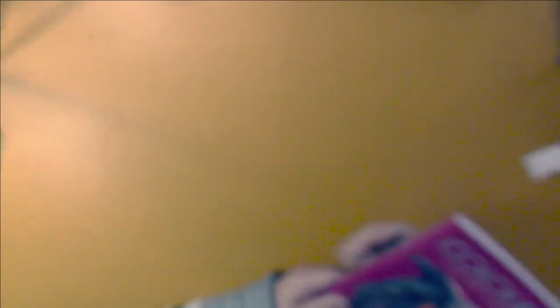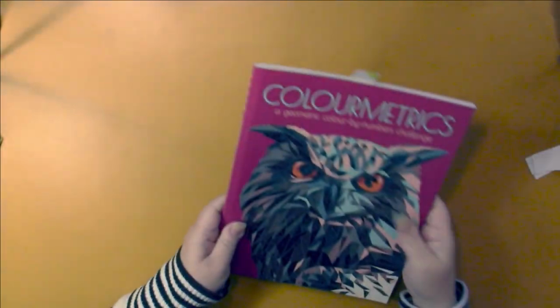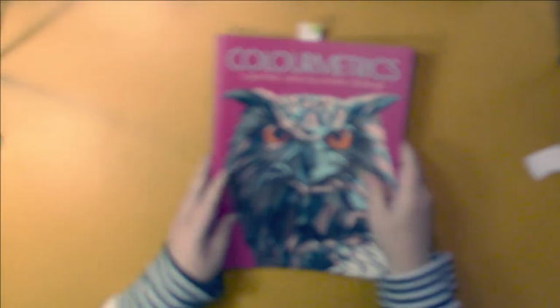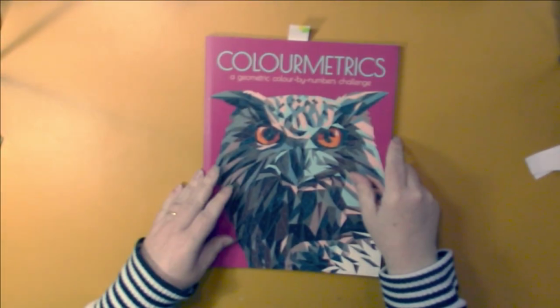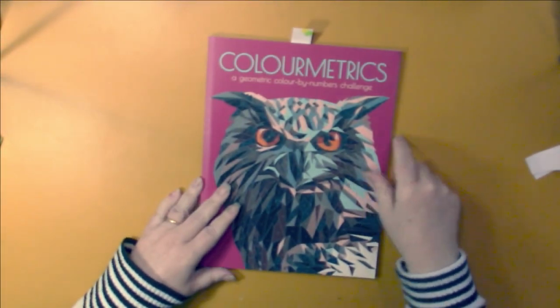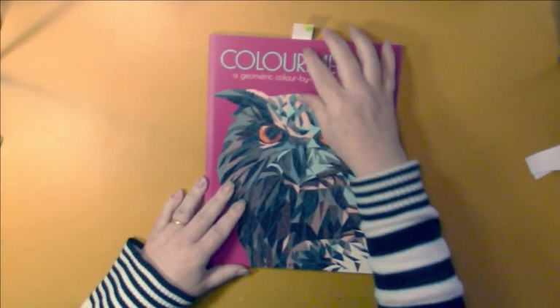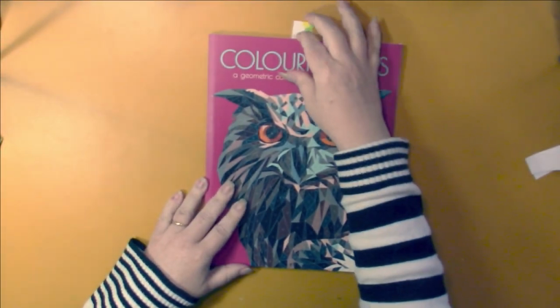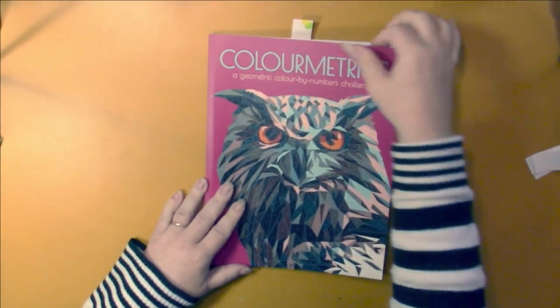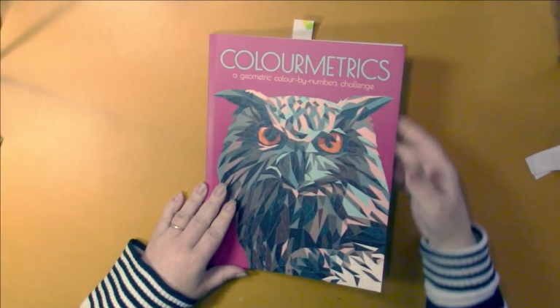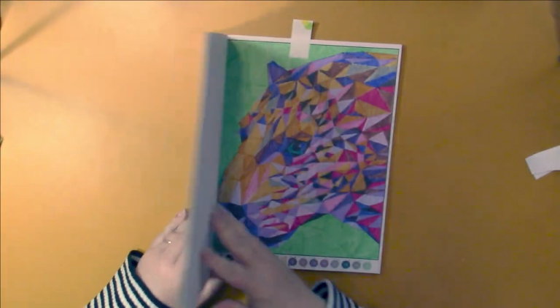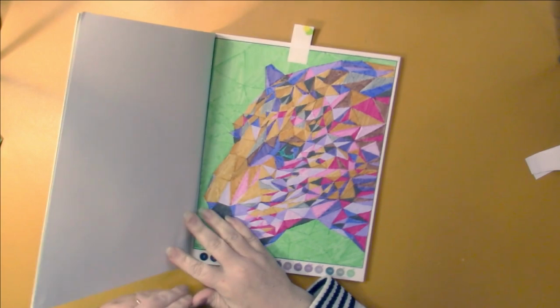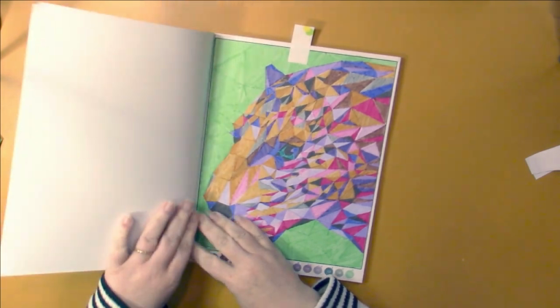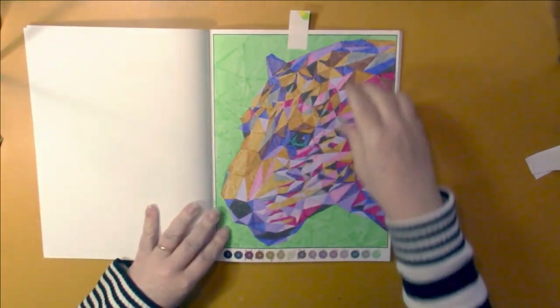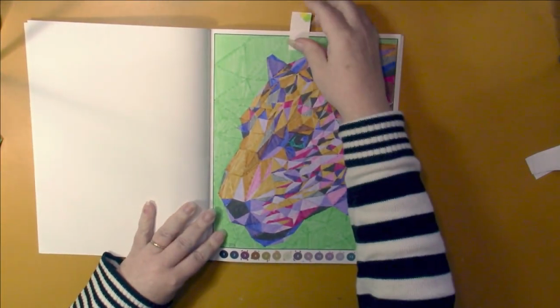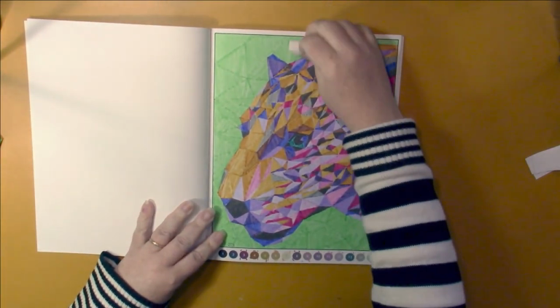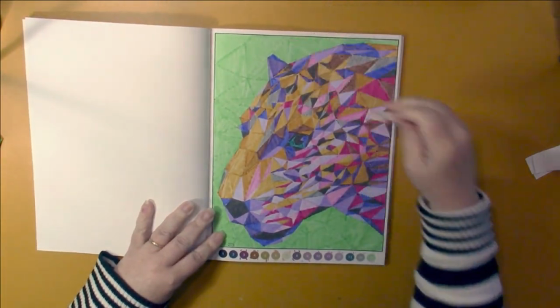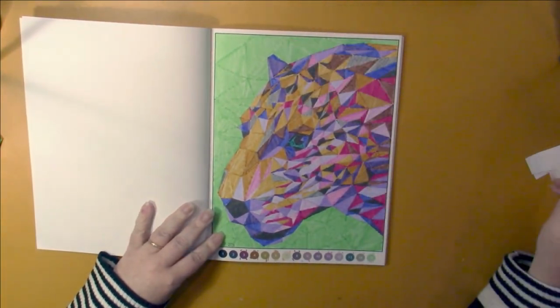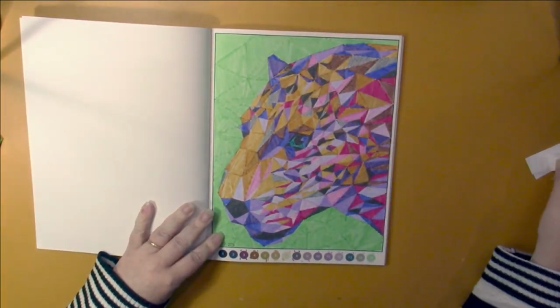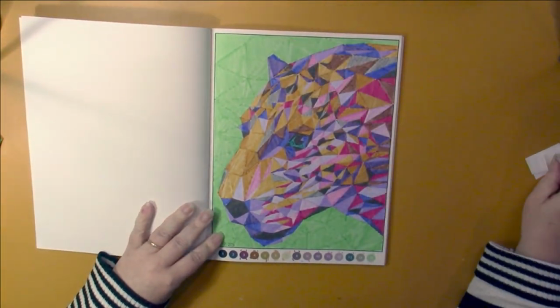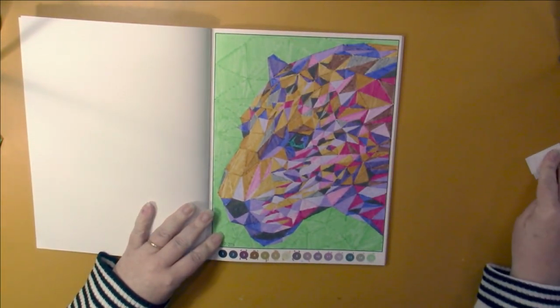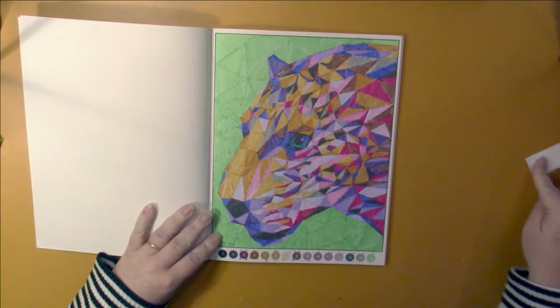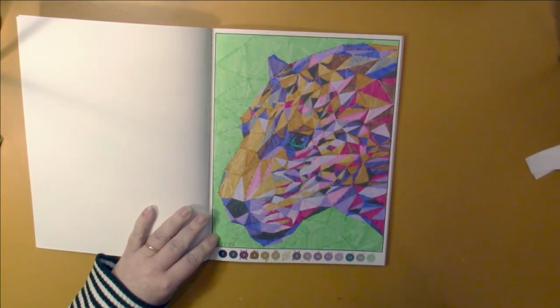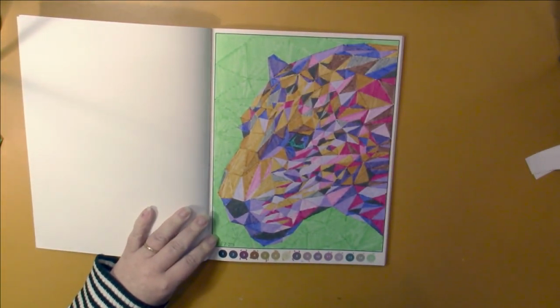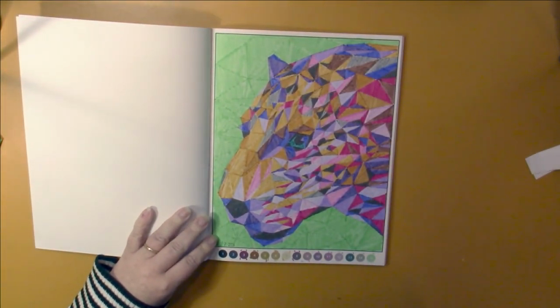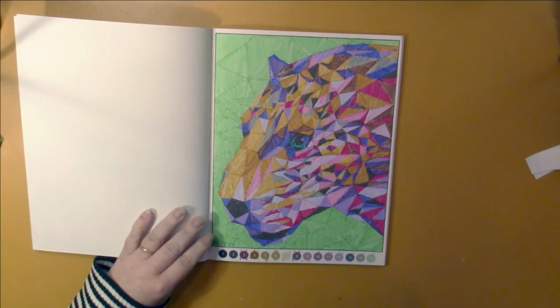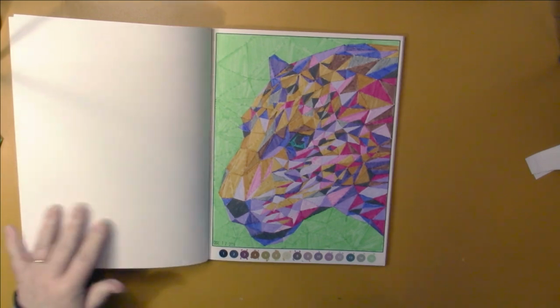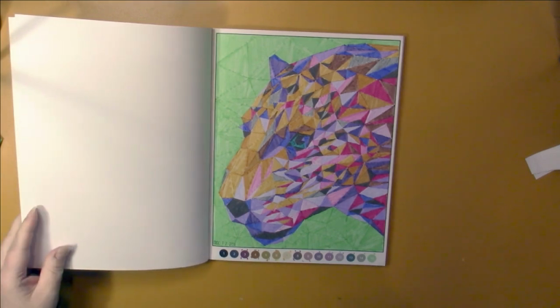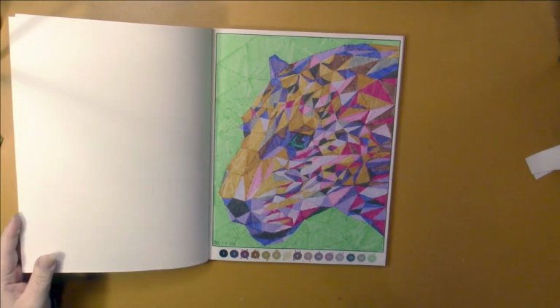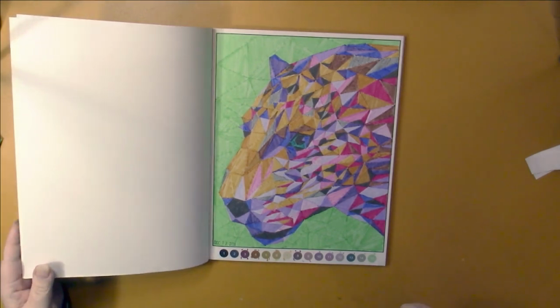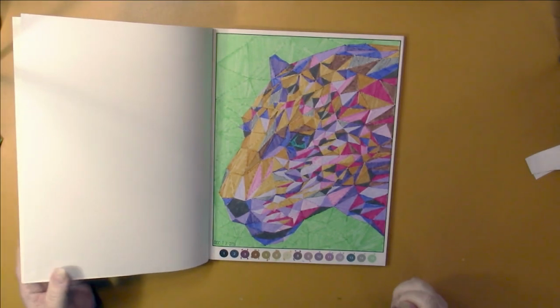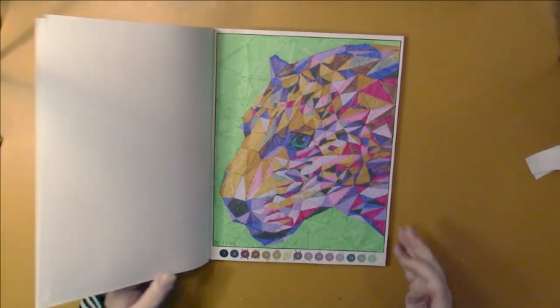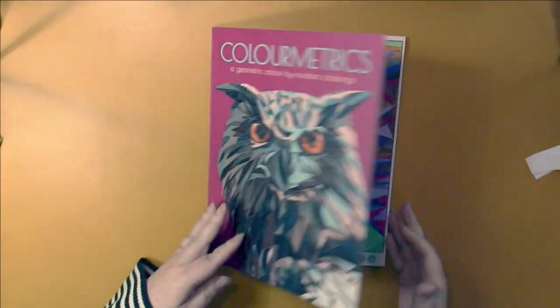And I did my first page in Color Metrics — did this one here. This was done in water-based markers, so I like how it turned out. I think I'm going to have fun doing this book.